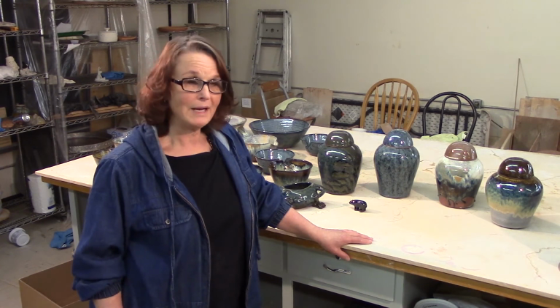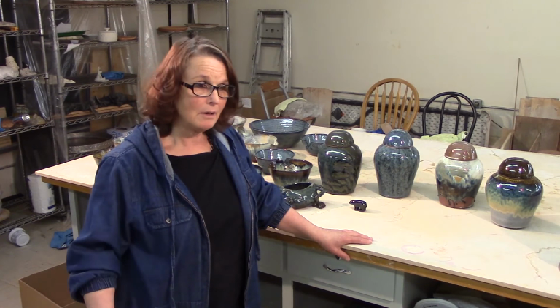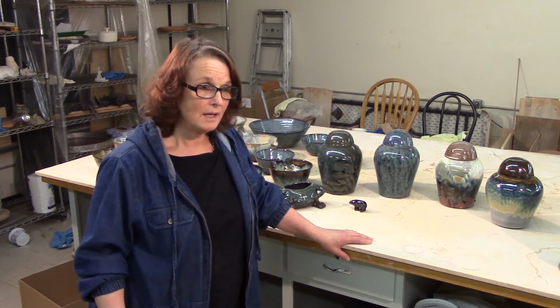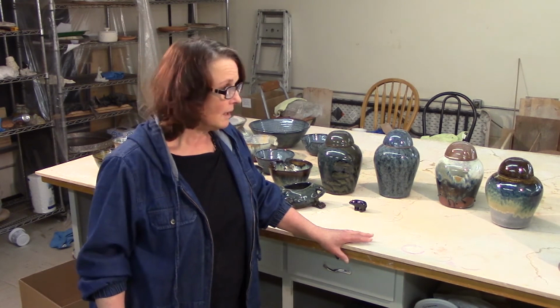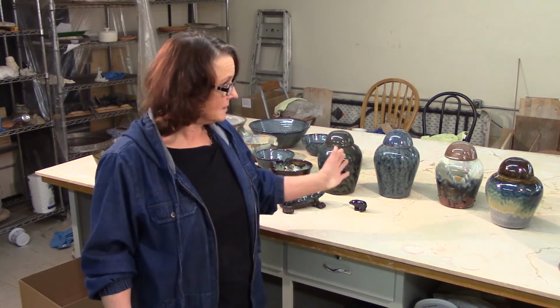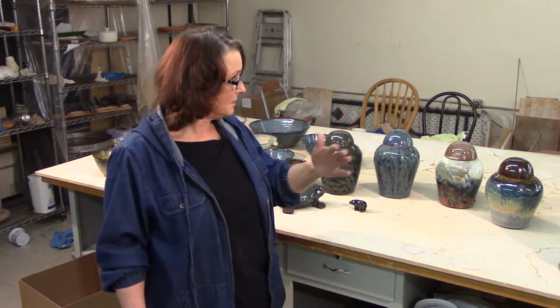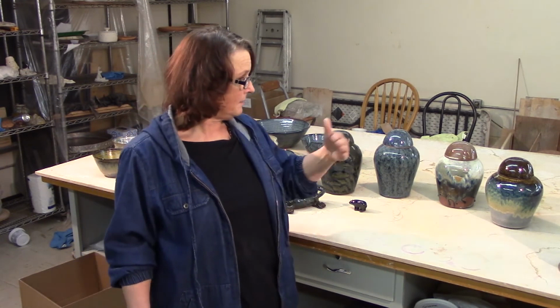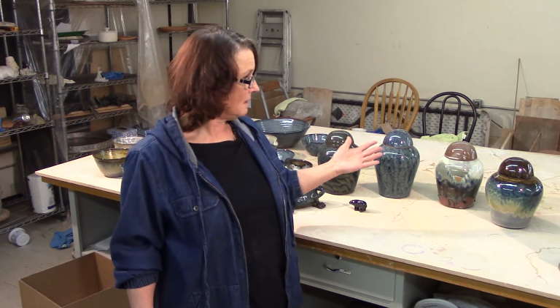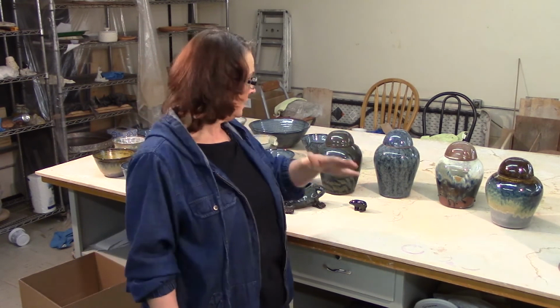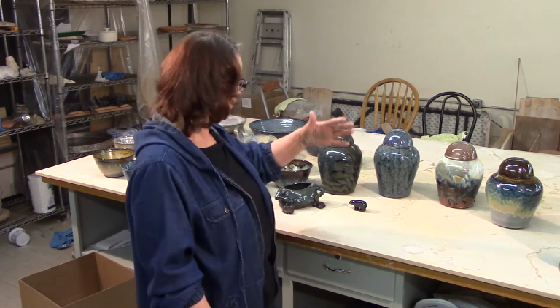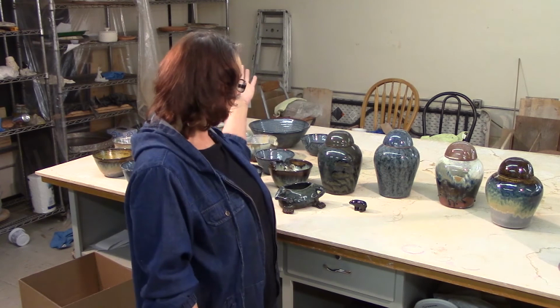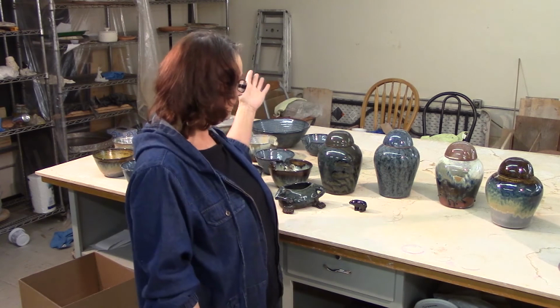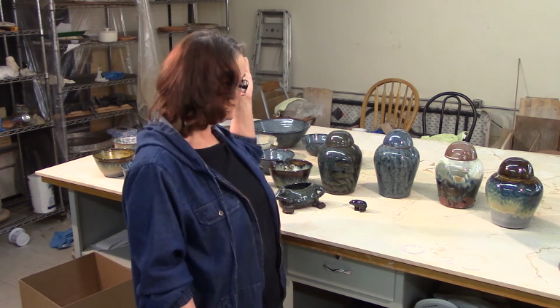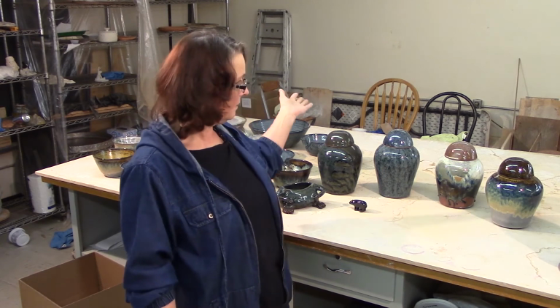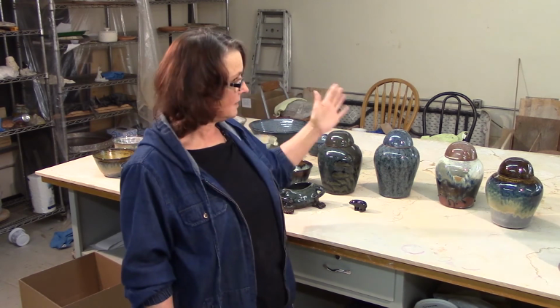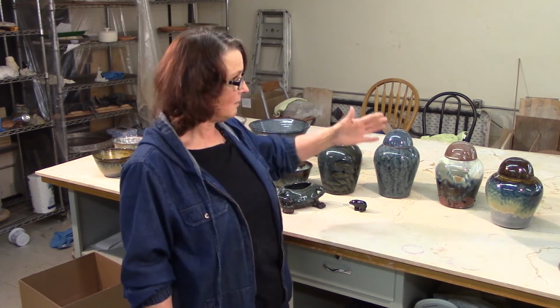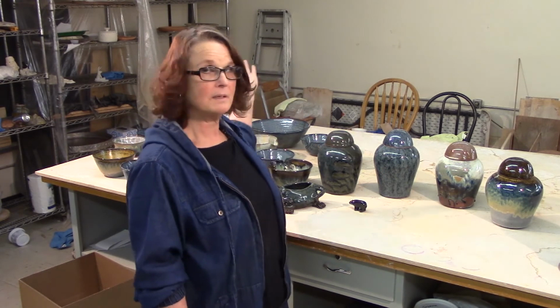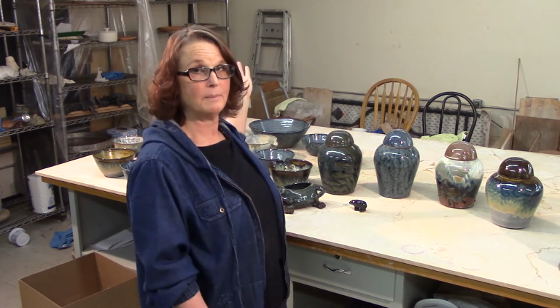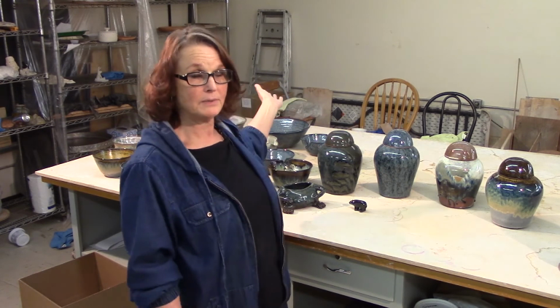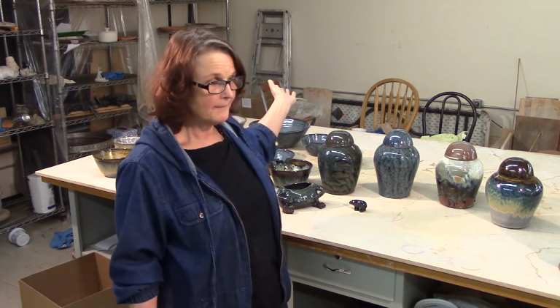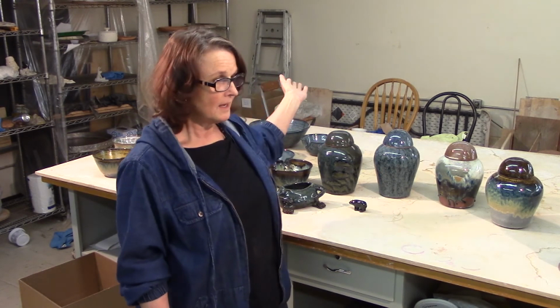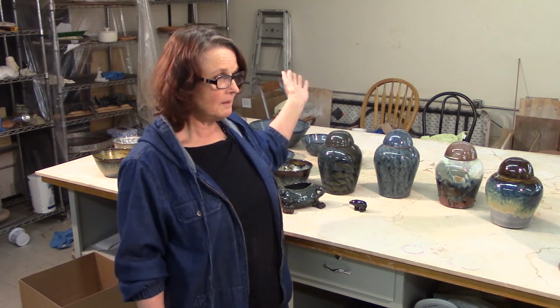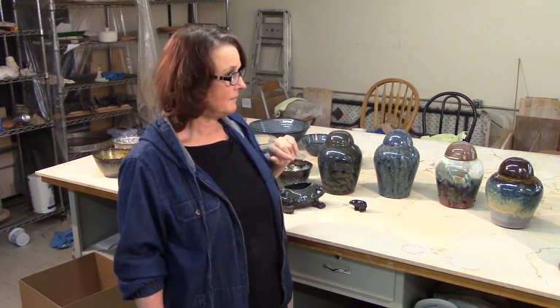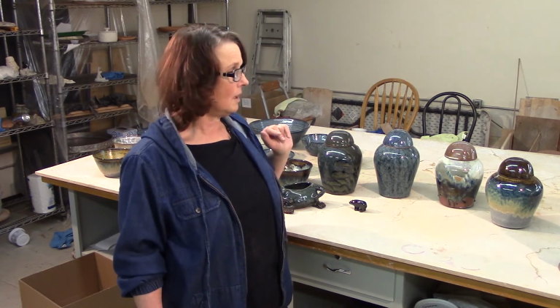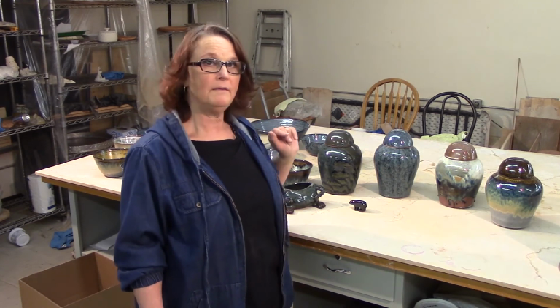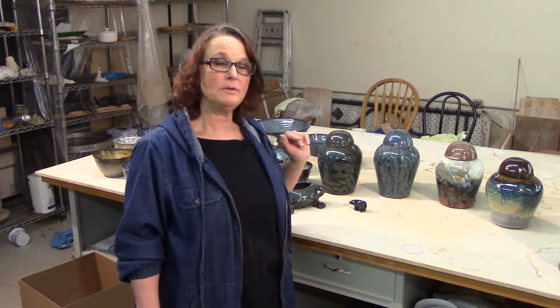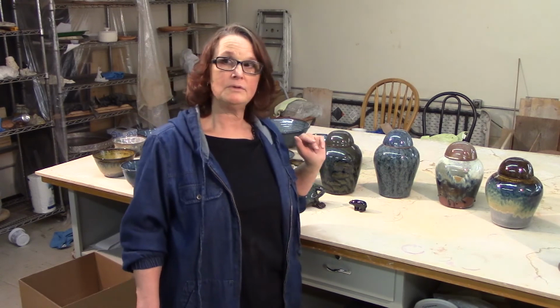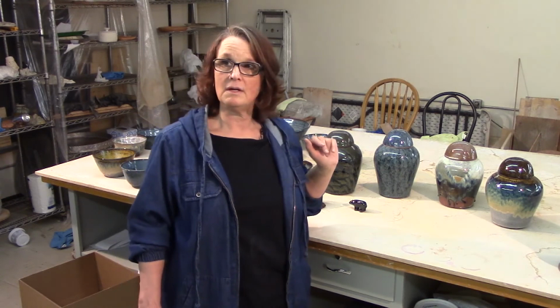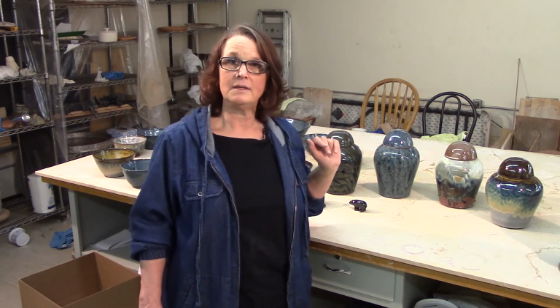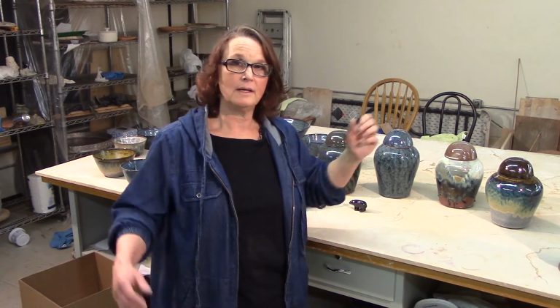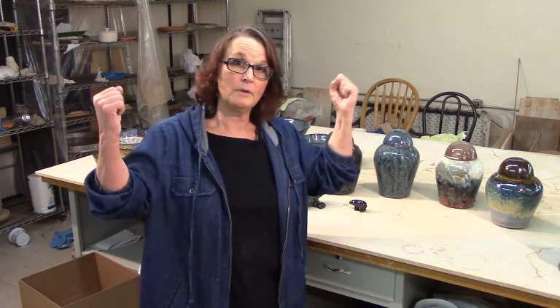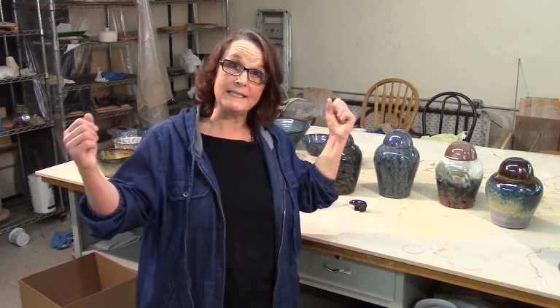I'm rambling on. It's almost supper time, we've got to get the stuff packed up. We're going to Calgary — going to make it a pay trip. And then we have to walk Harvey the studio dog, have our dinner, and it will be a day.